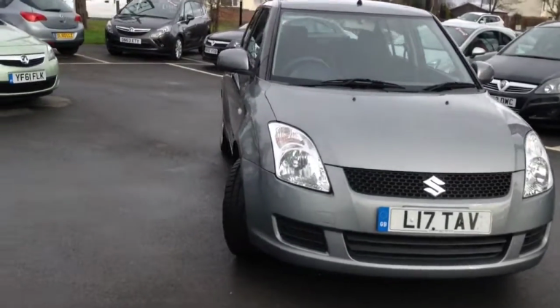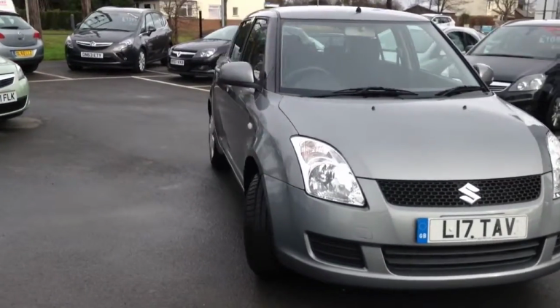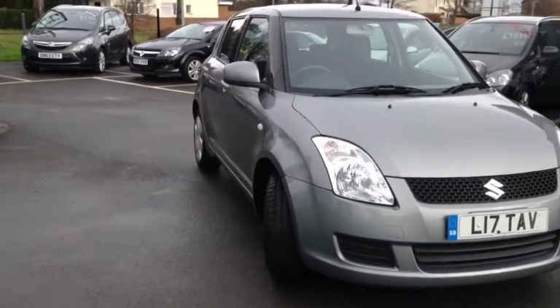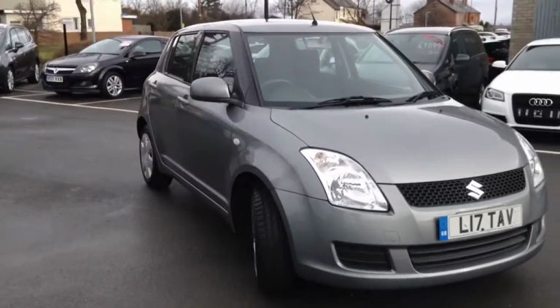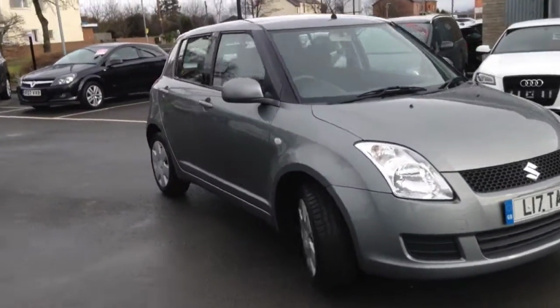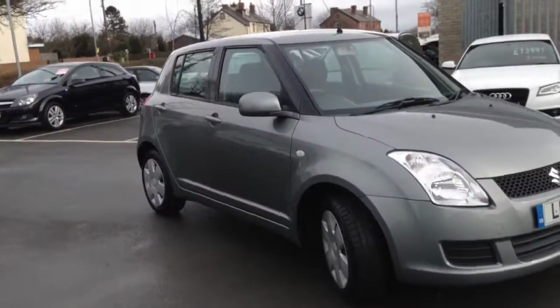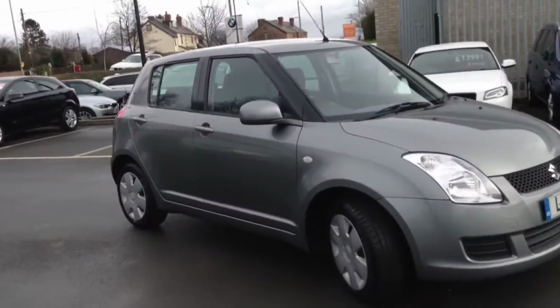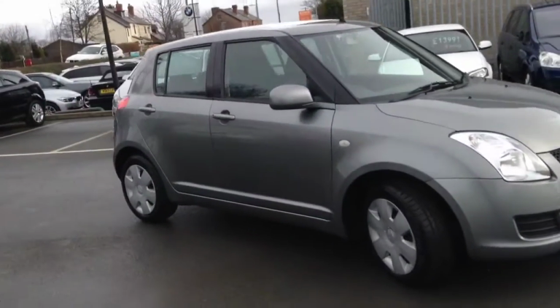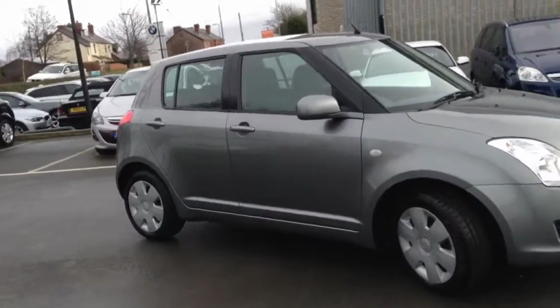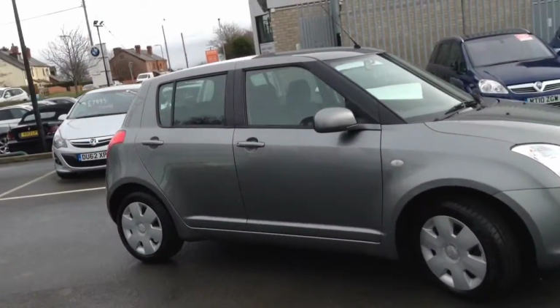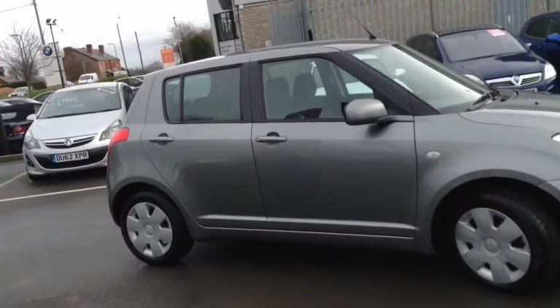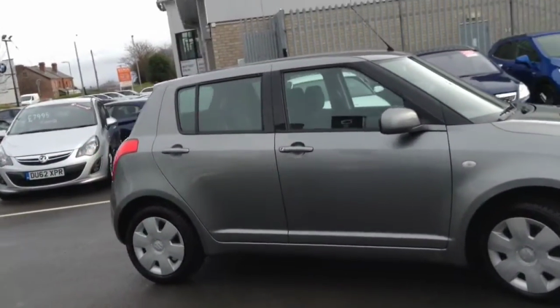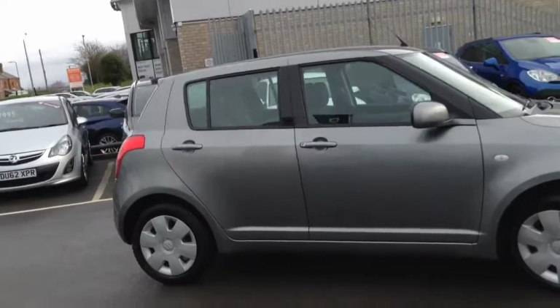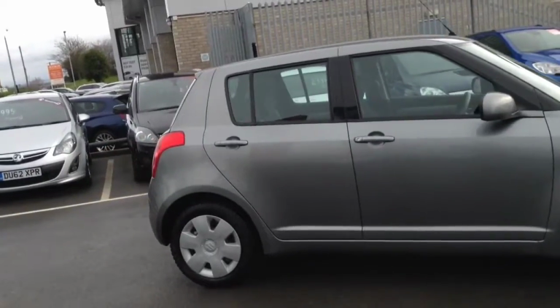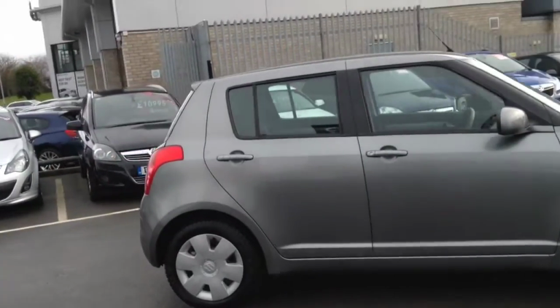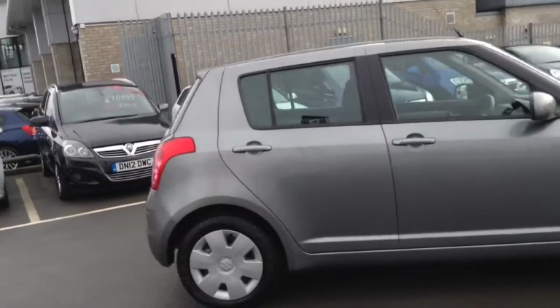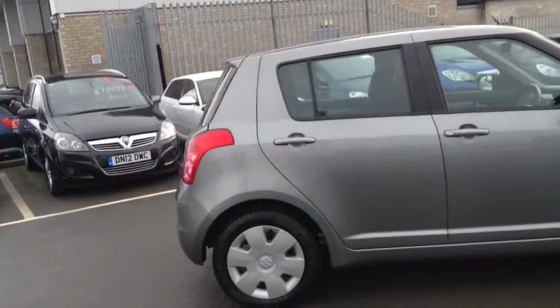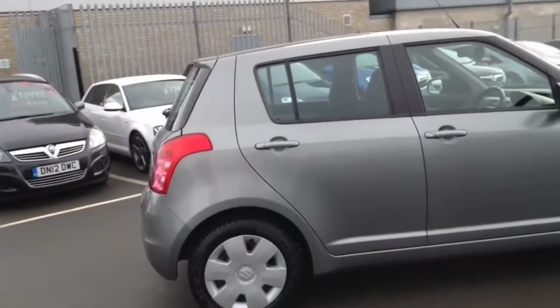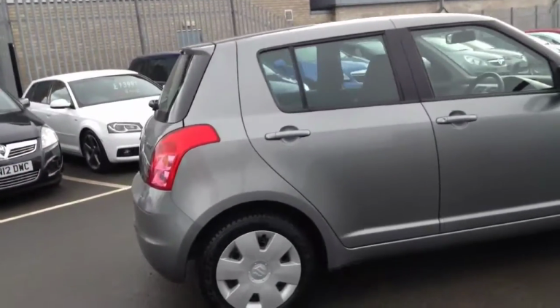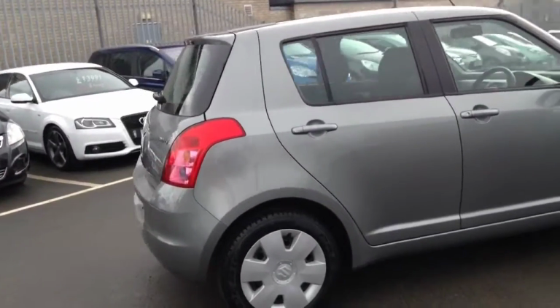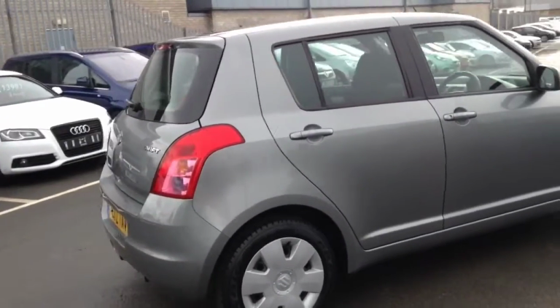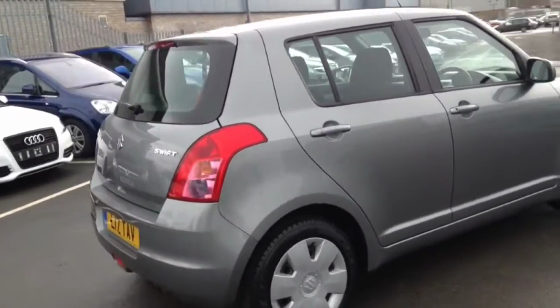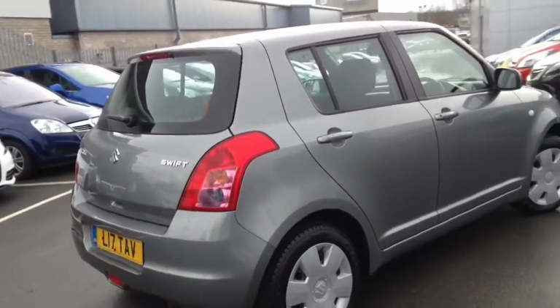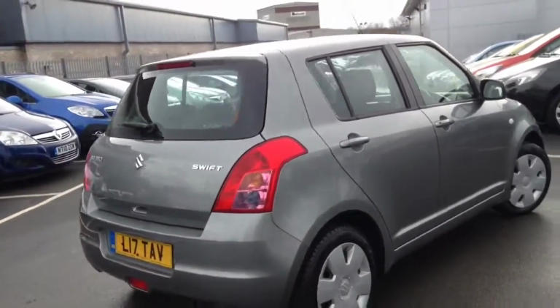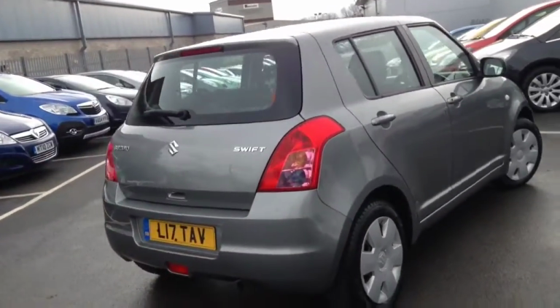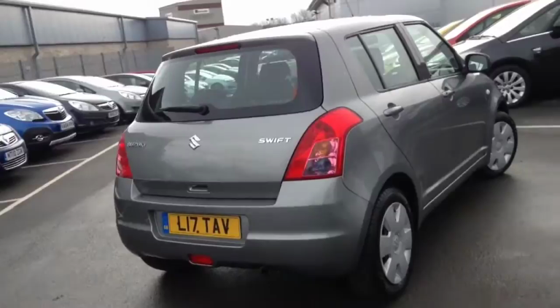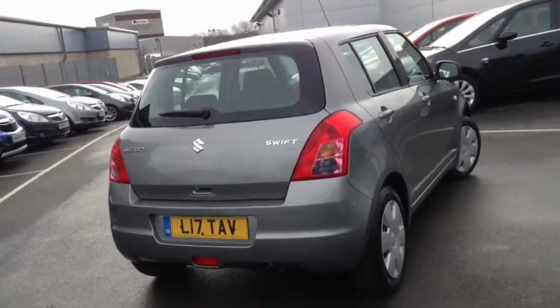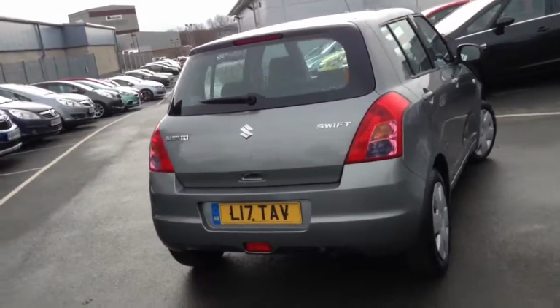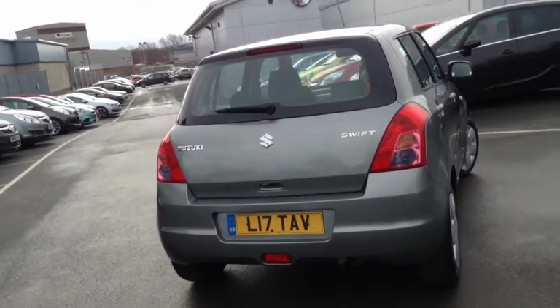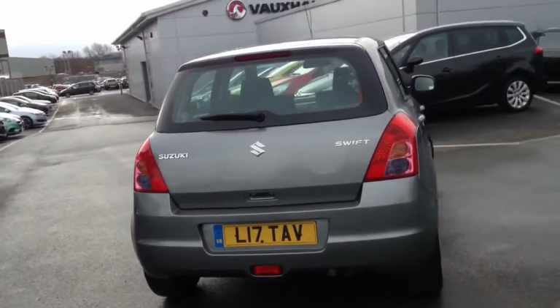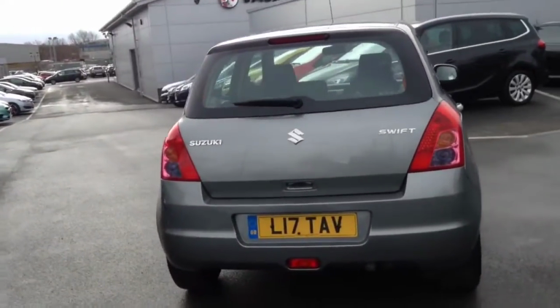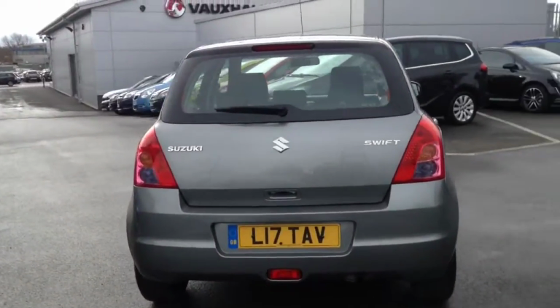Welcome to Bayless. This vehicle is a Suzuki Swift GL 1.3 manual petrol. This practical 5-door is registered in 2009 and finished in grey.